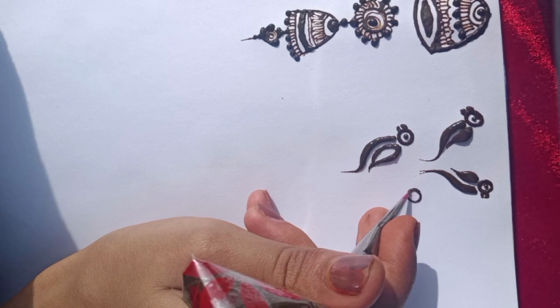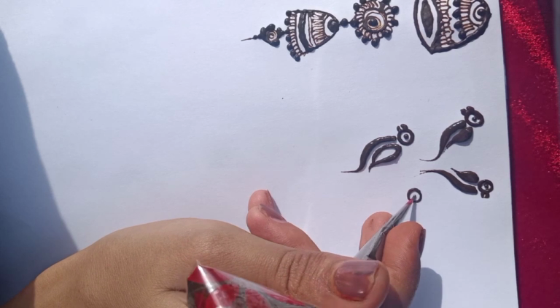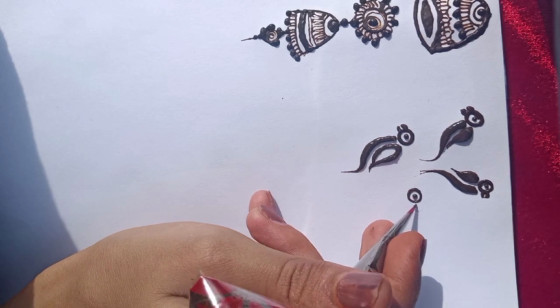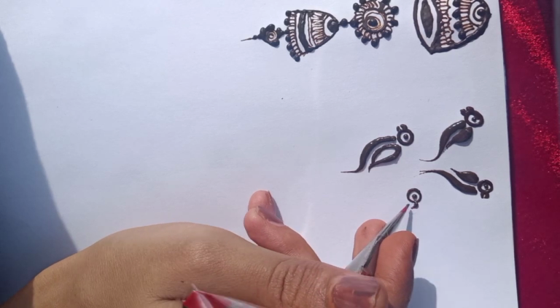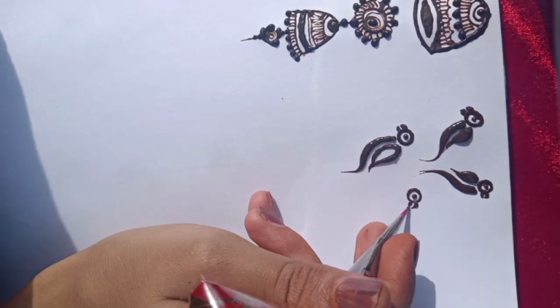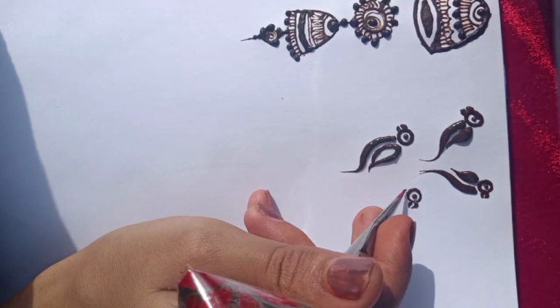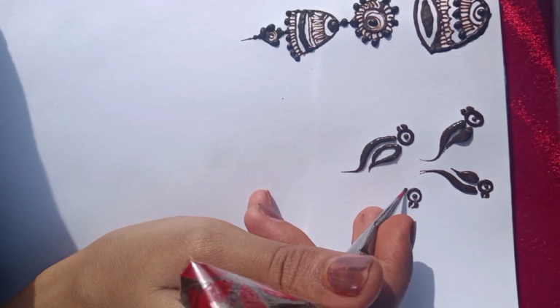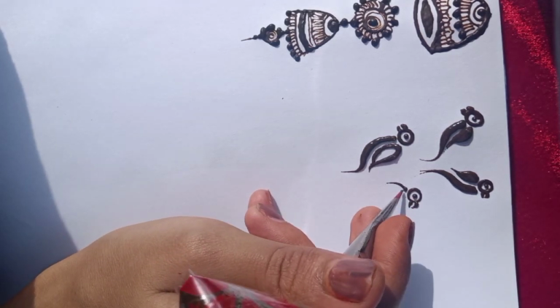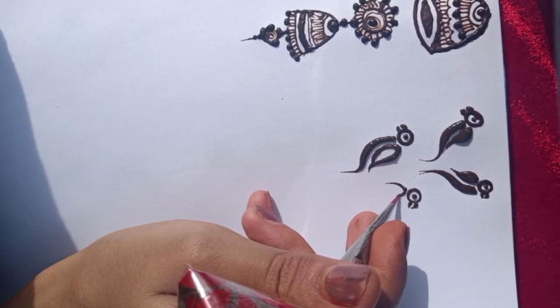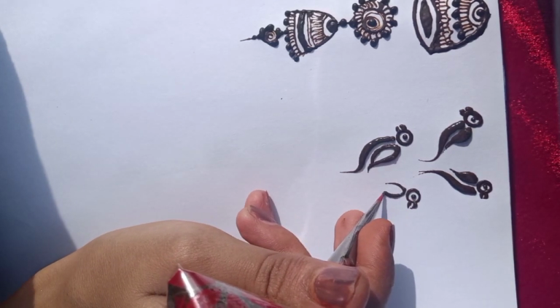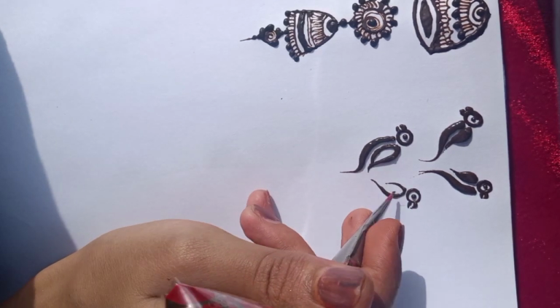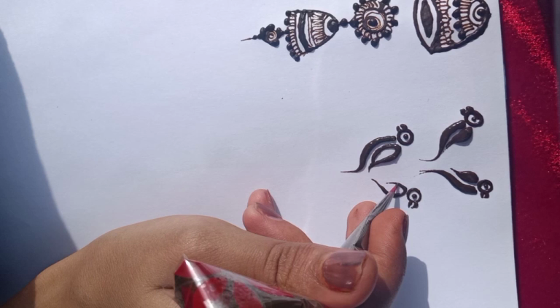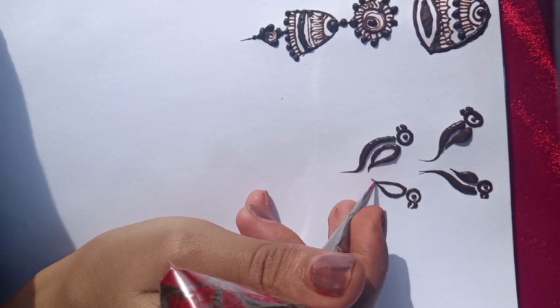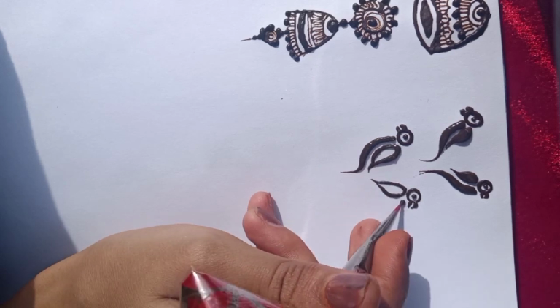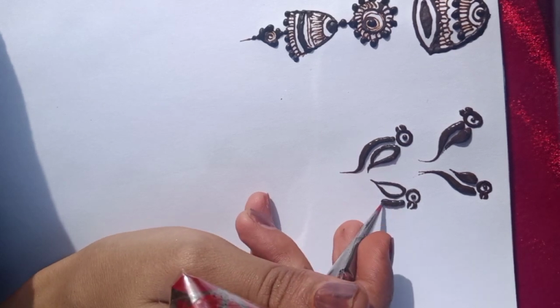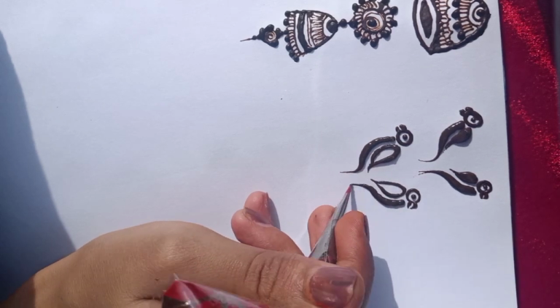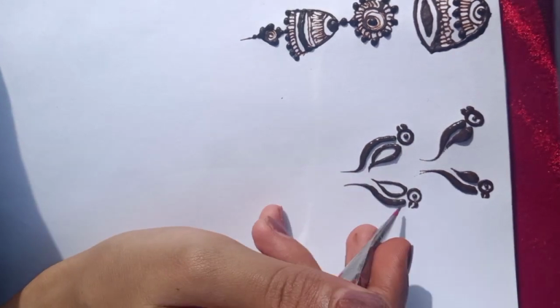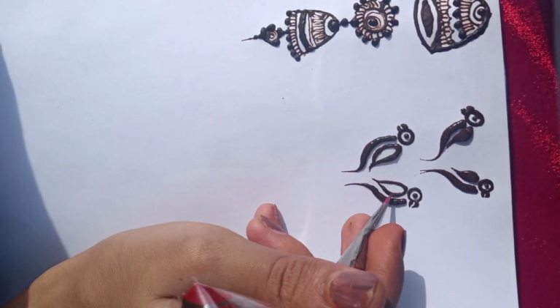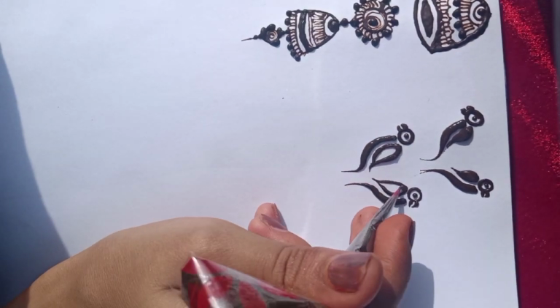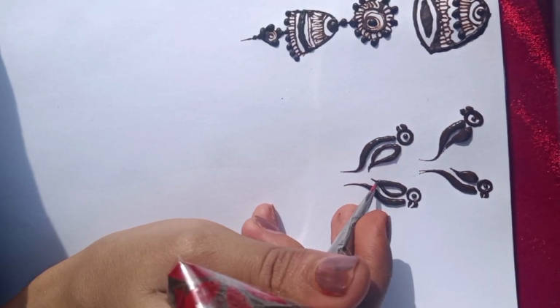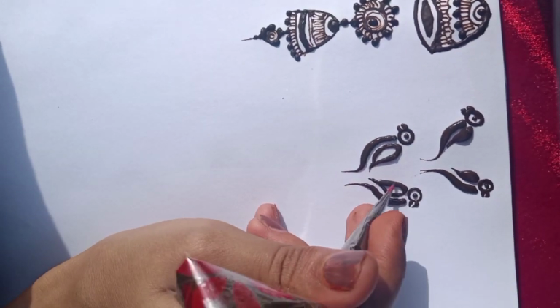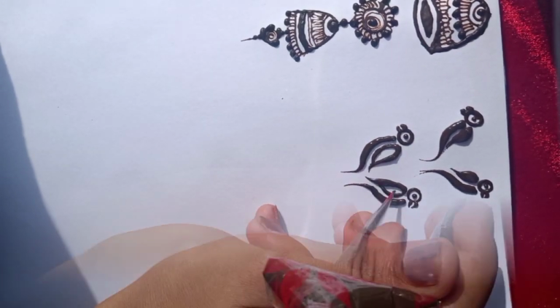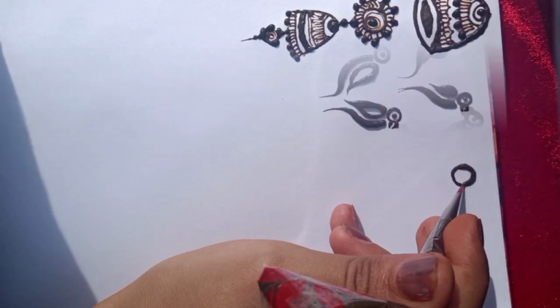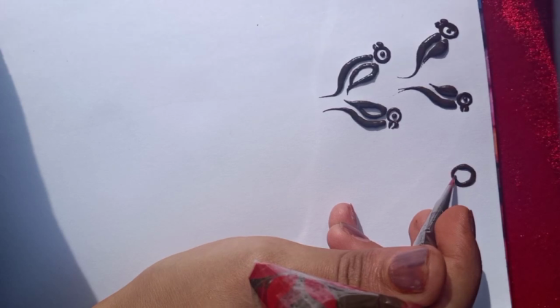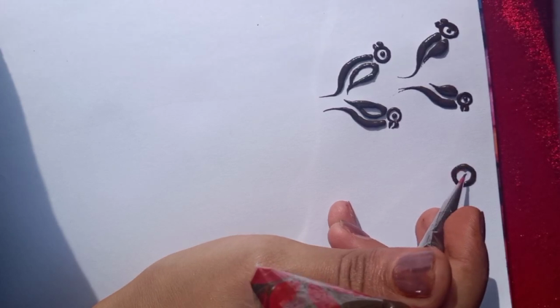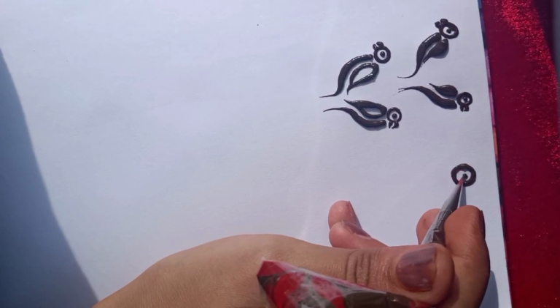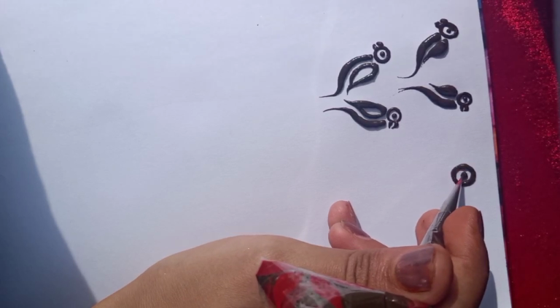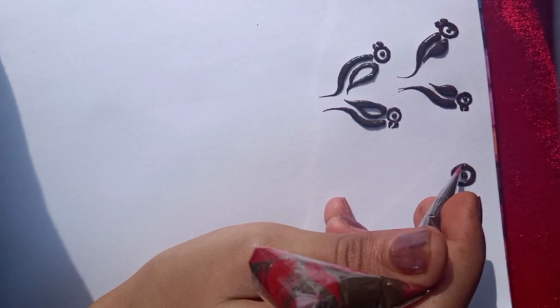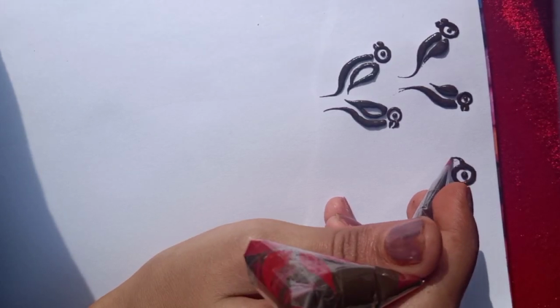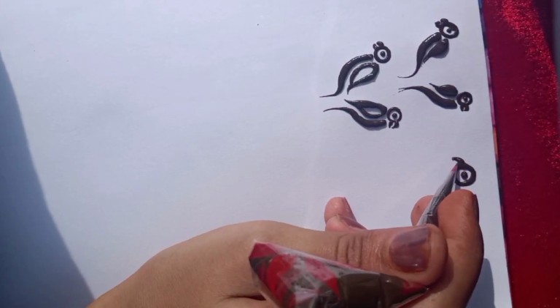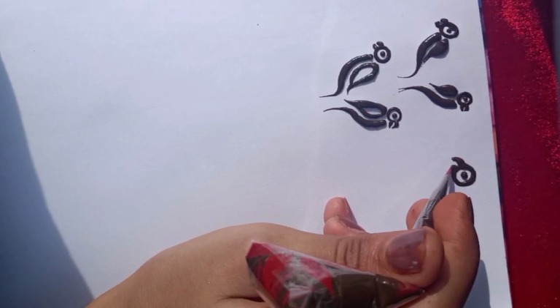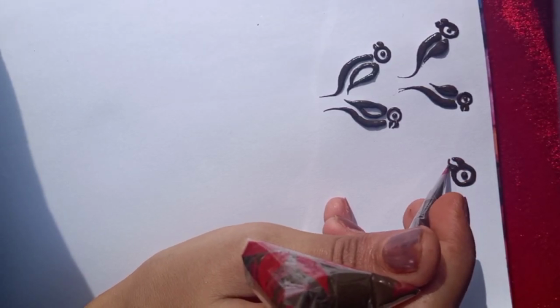You have to make it in a different way. You are going to practice this way. You have to make a front-facing animal. The next parrot is not very complex.